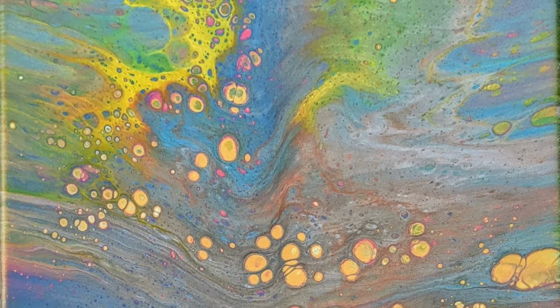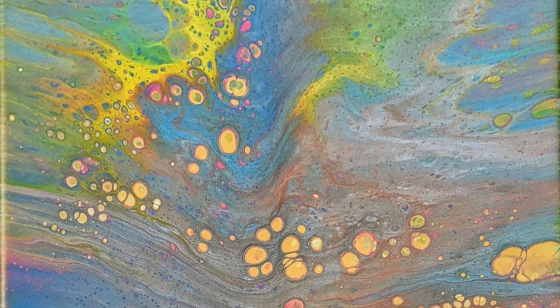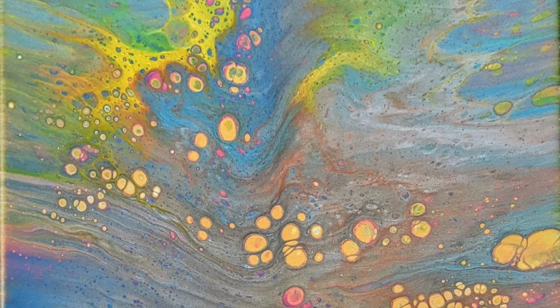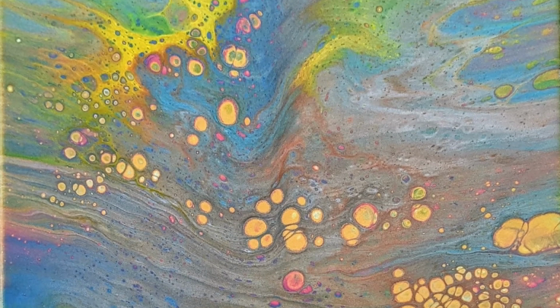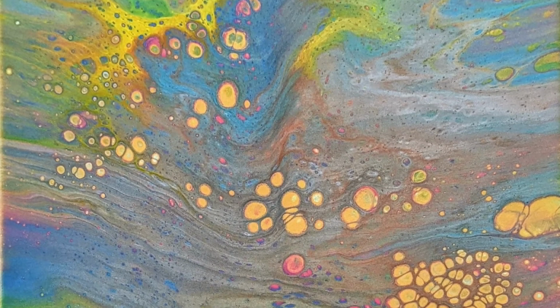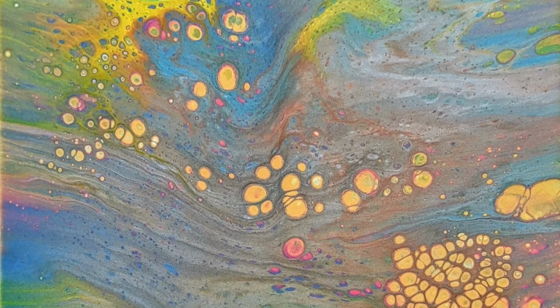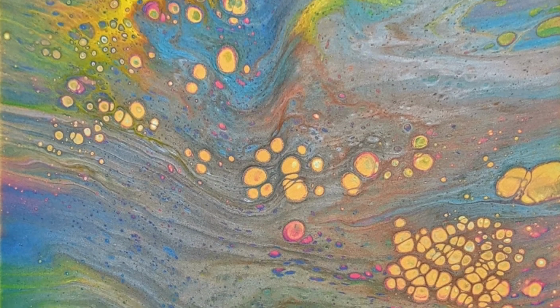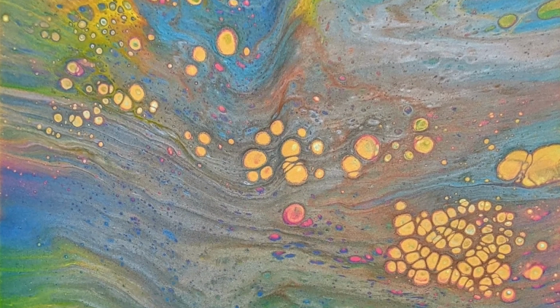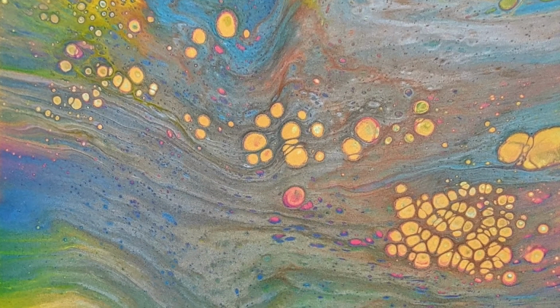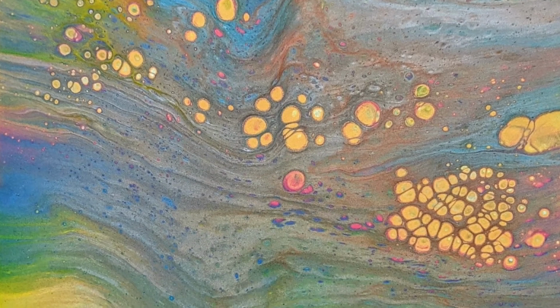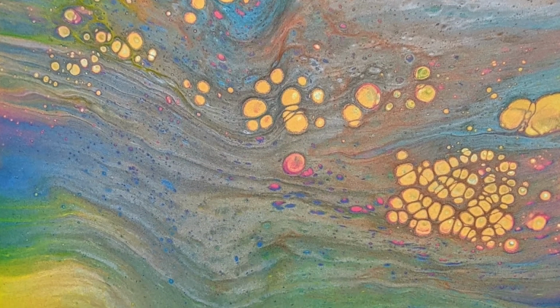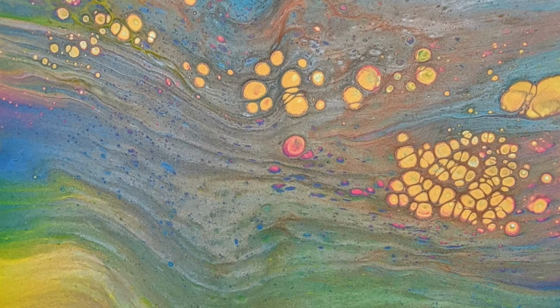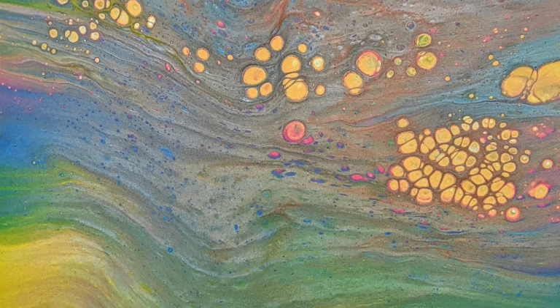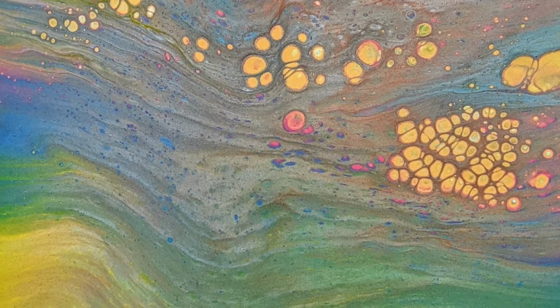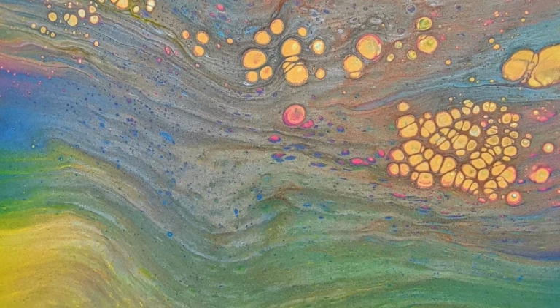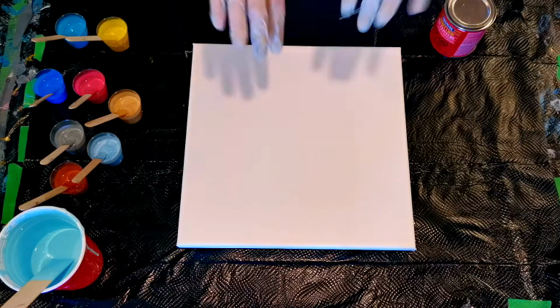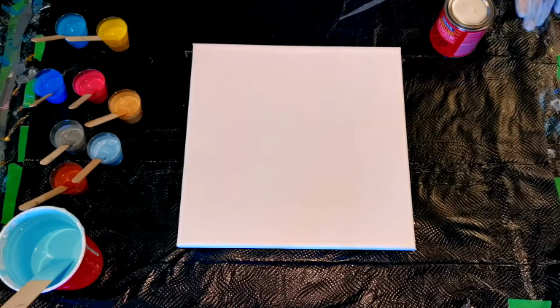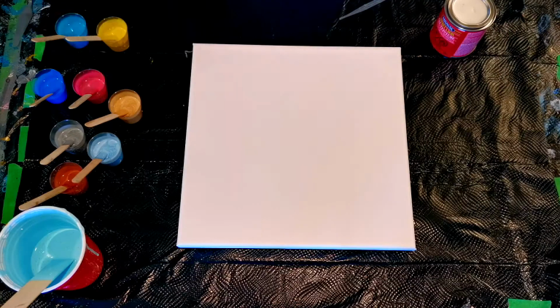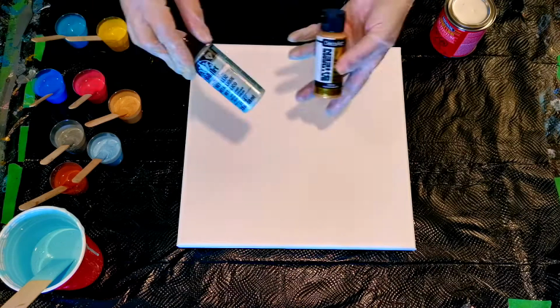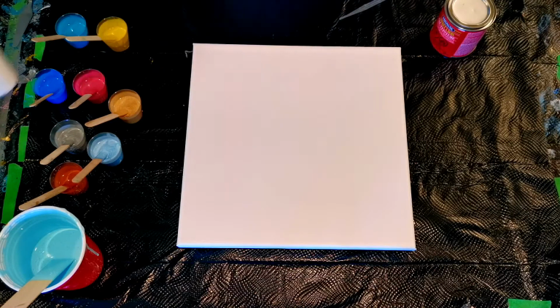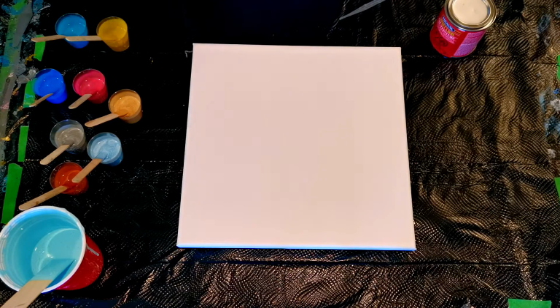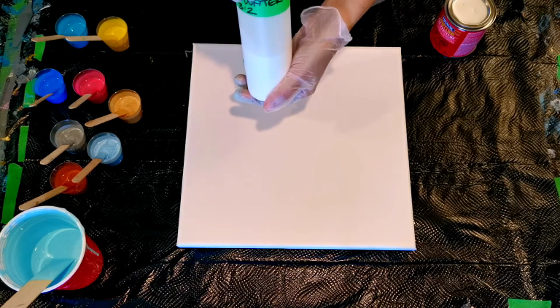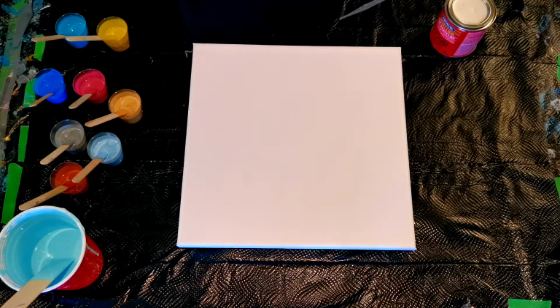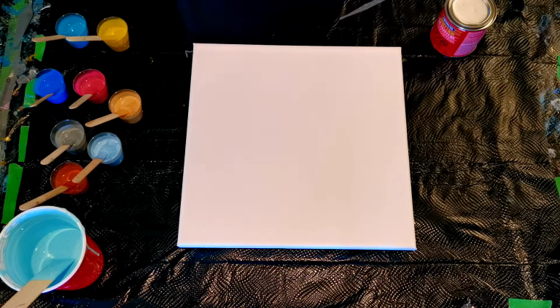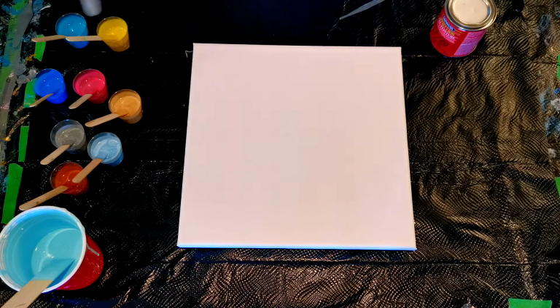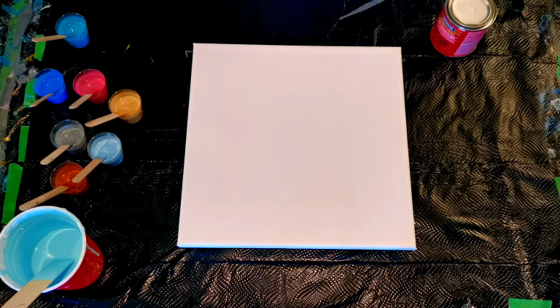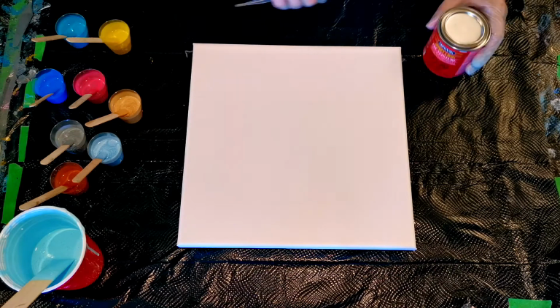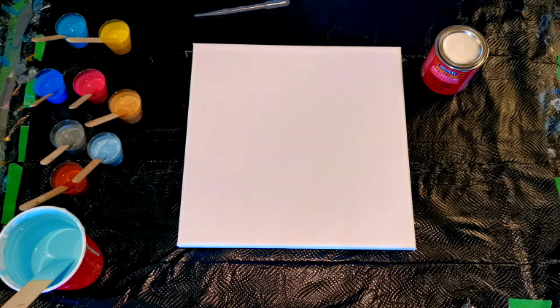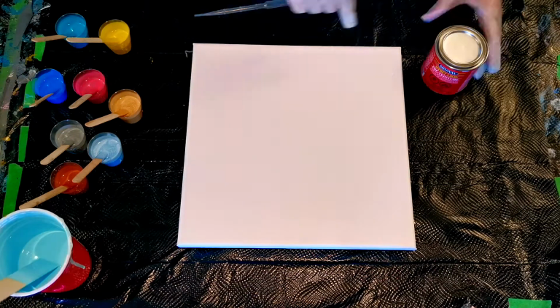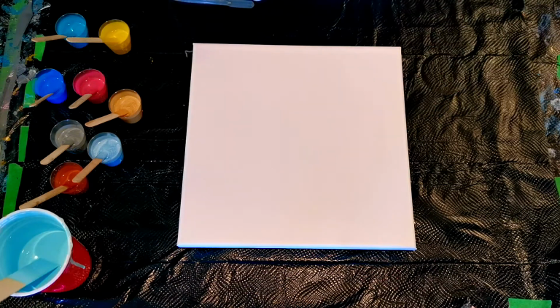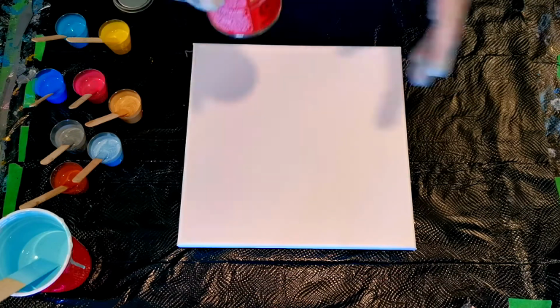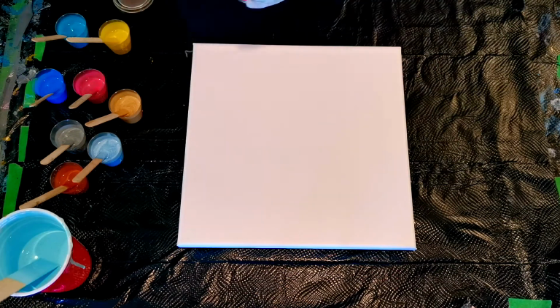Welcome back to Color in Canvas, our second episode of Scrape It or Save It. This lovely straight pour that you're seeing is the painting that came before the horrible painting that we needed to scrape or save.